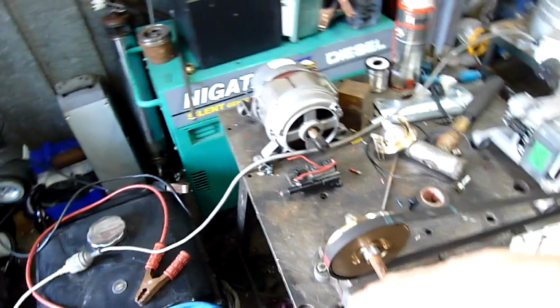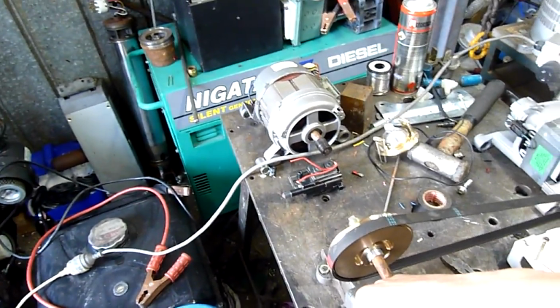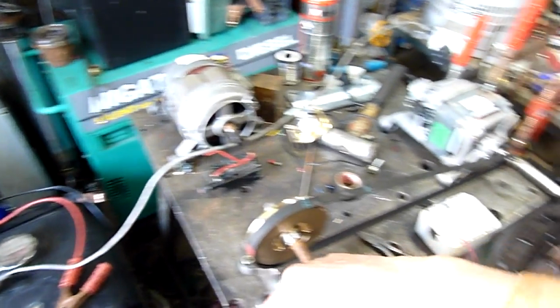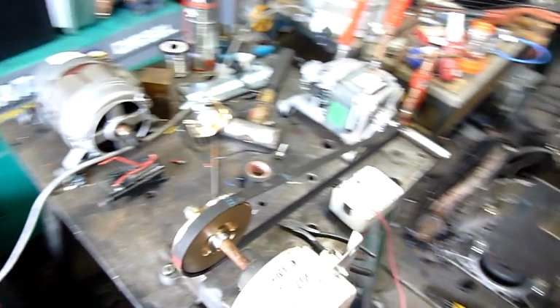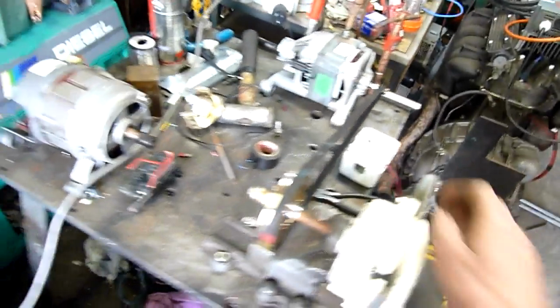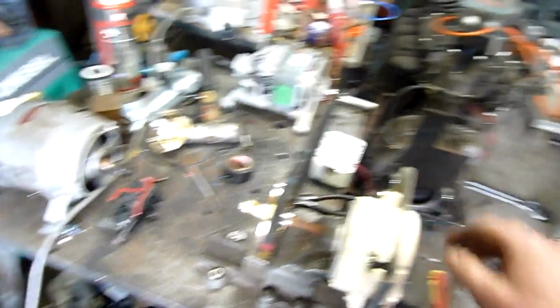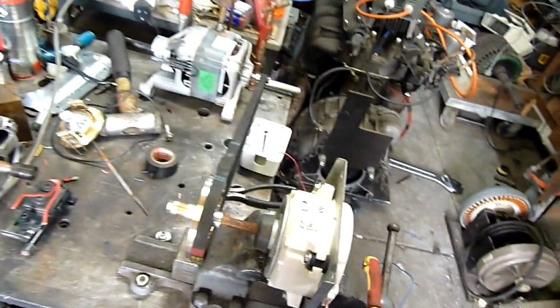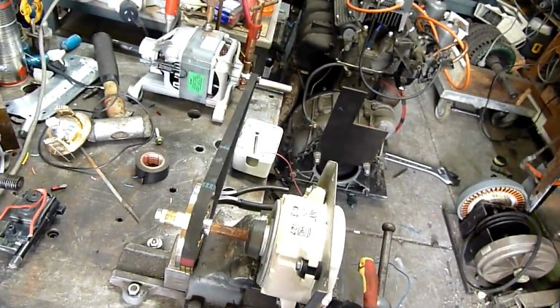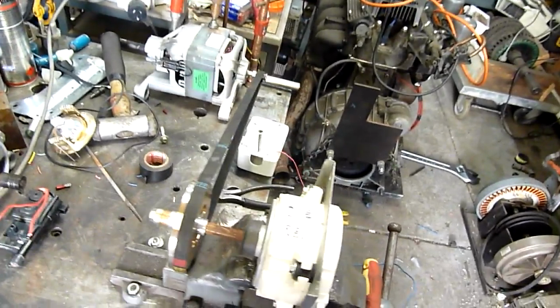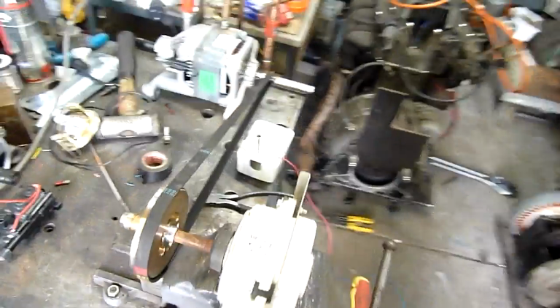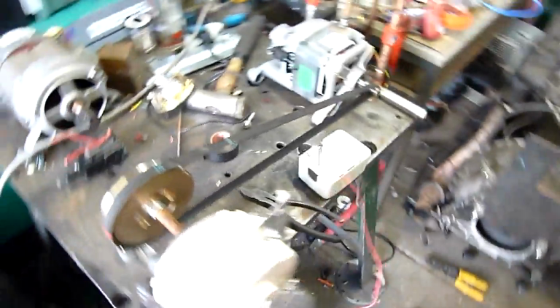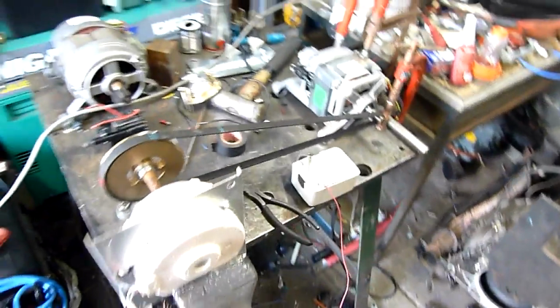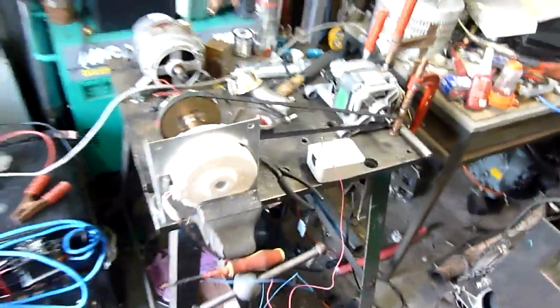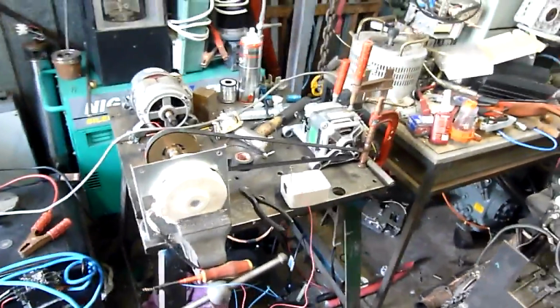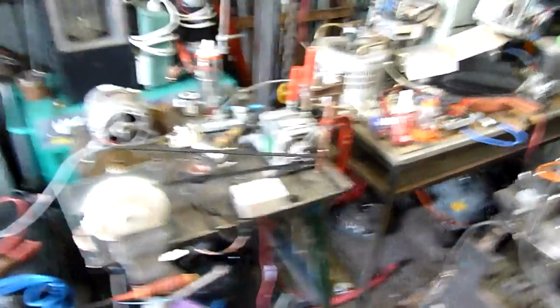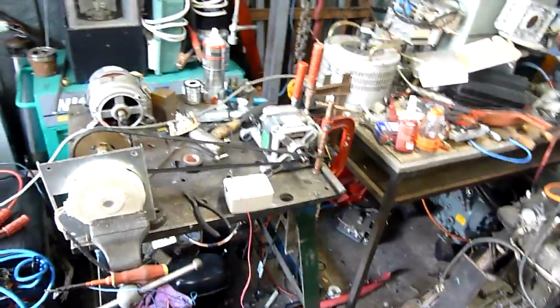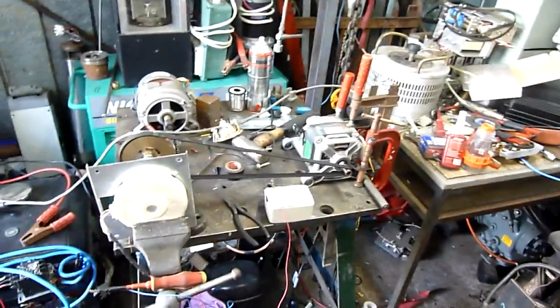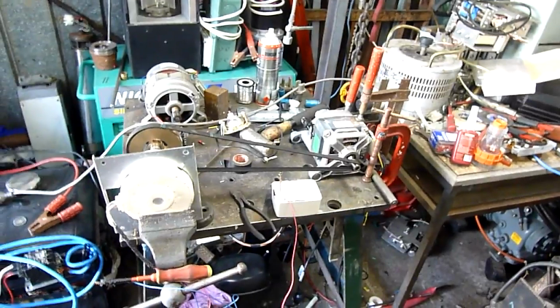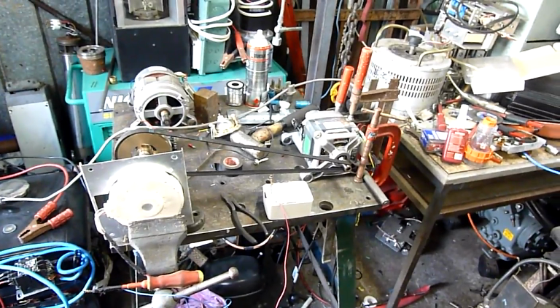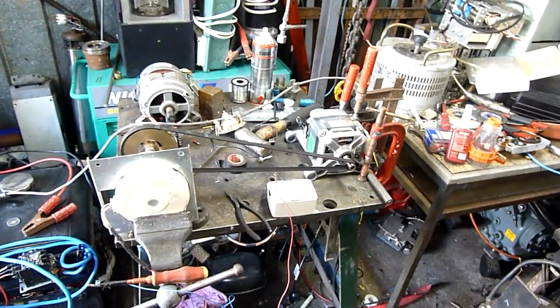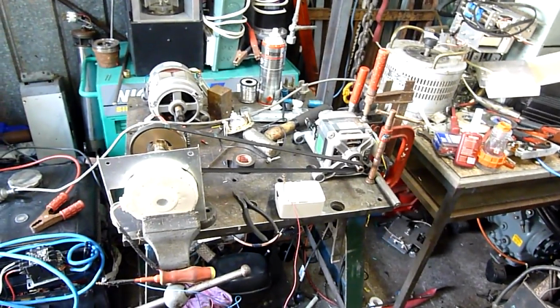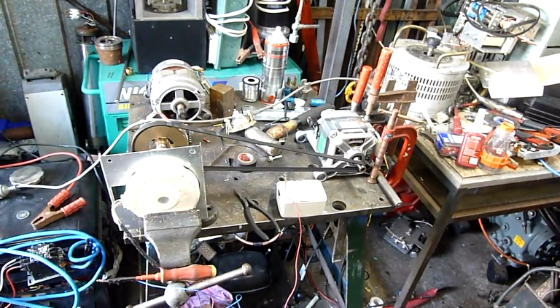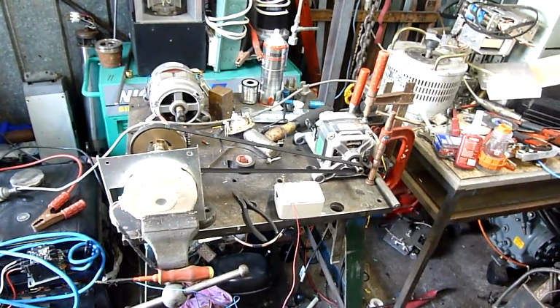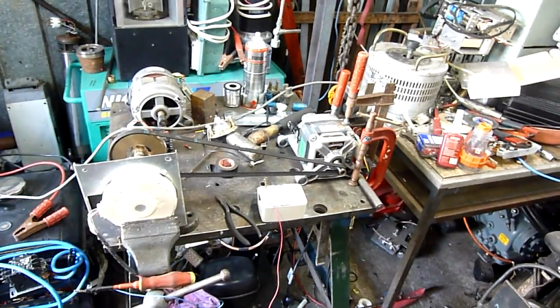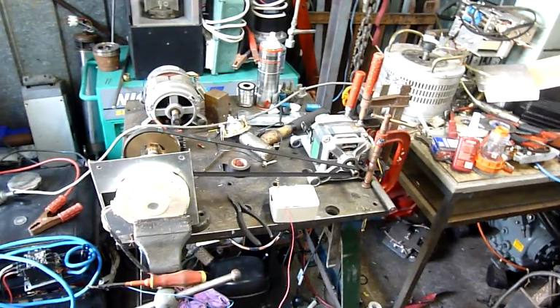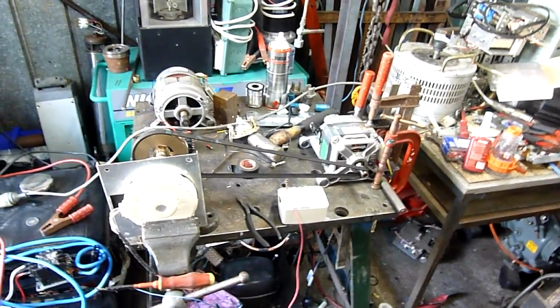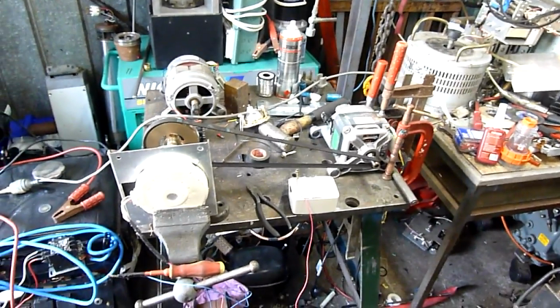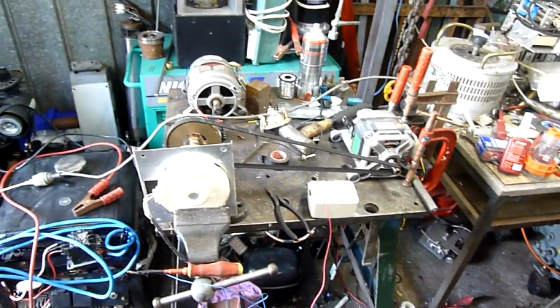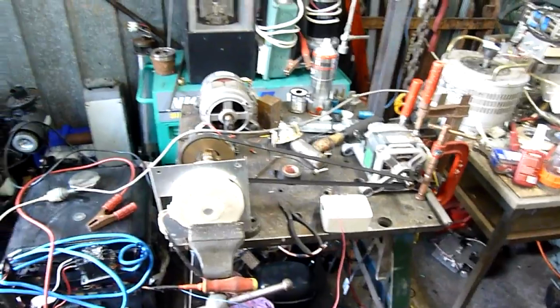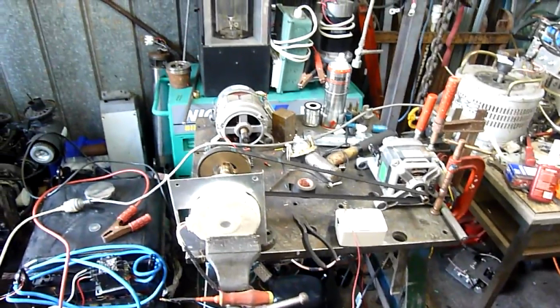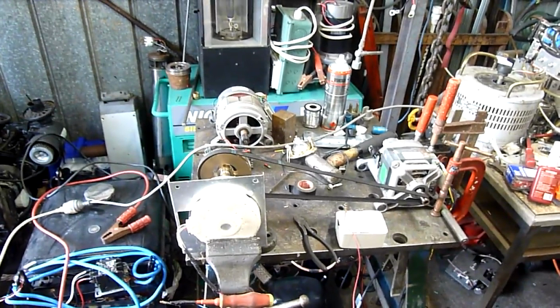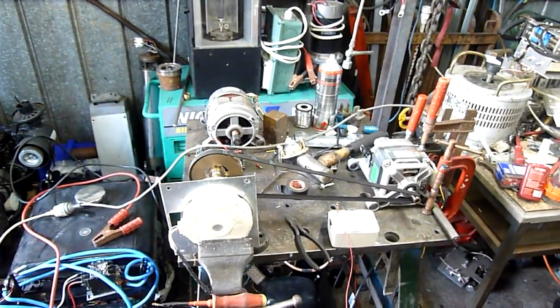Not even warm — still stone cold — so it's not really taxing it much. That's what you can do with a surplus fan motor from an inverter air conditioner. It's pretty neat. Thanks for watching.